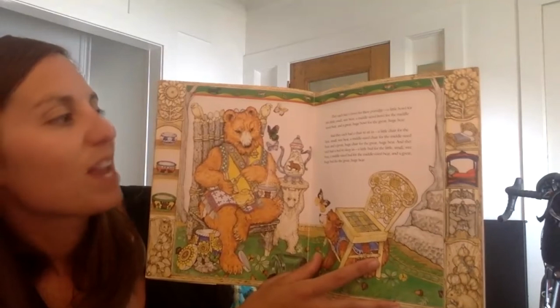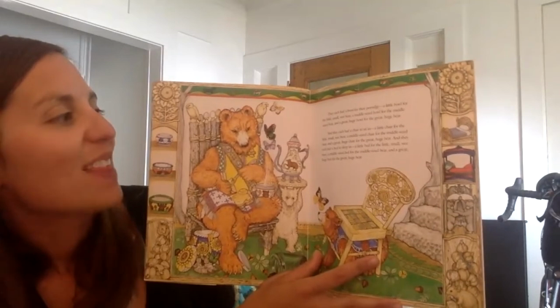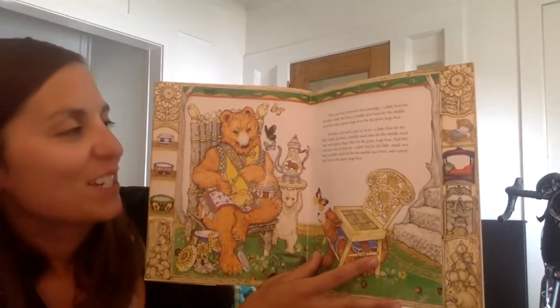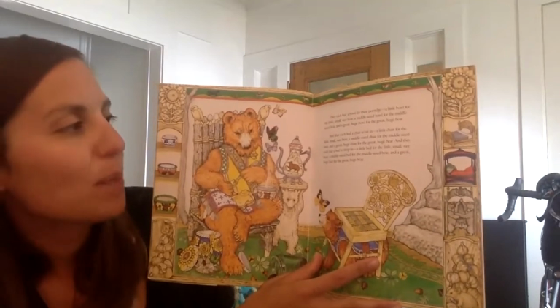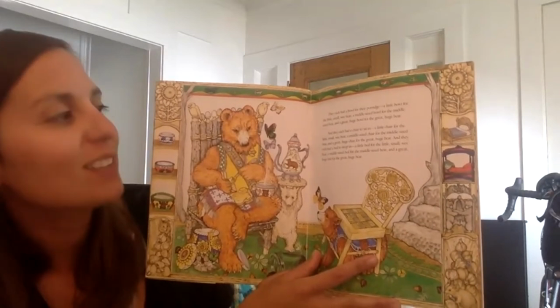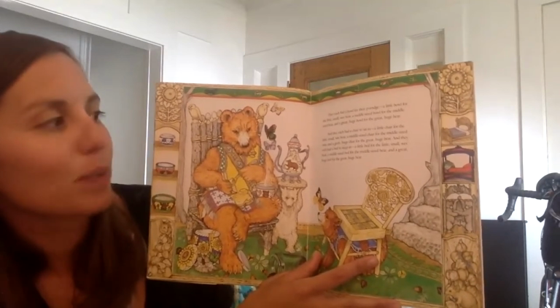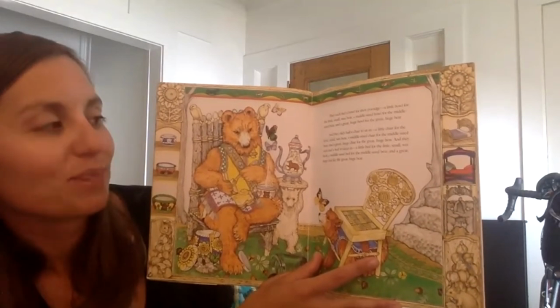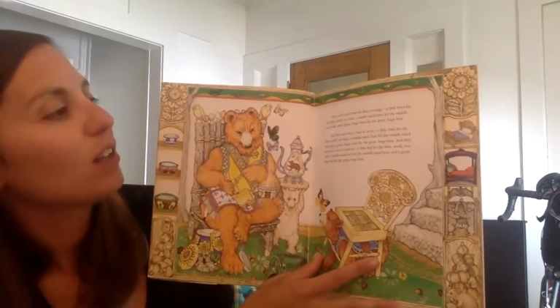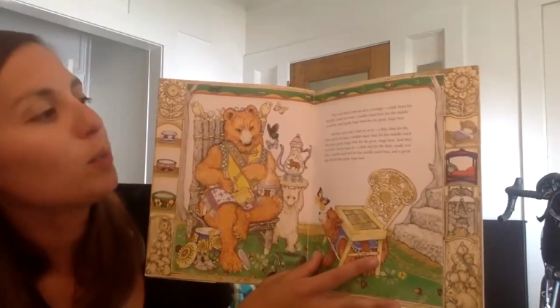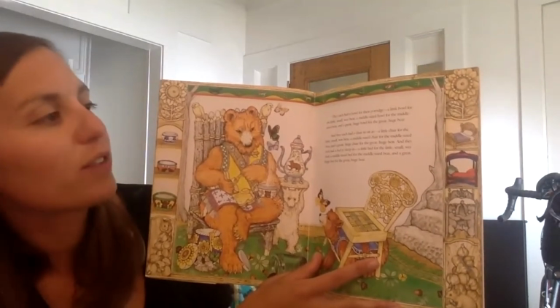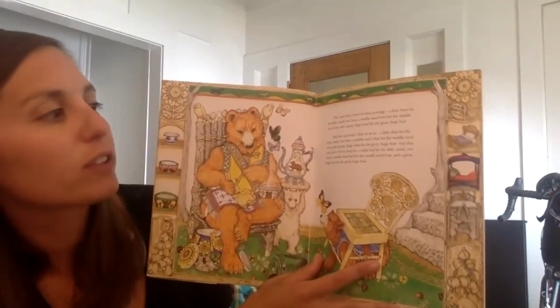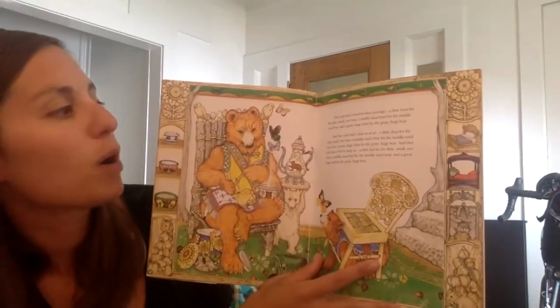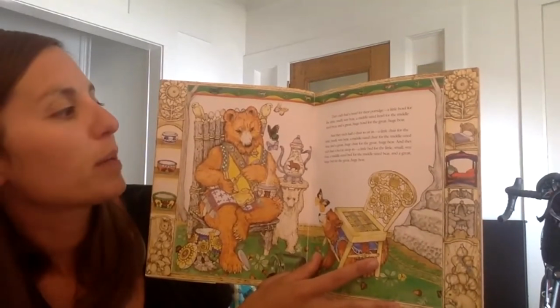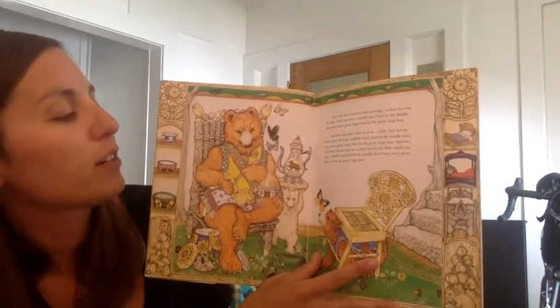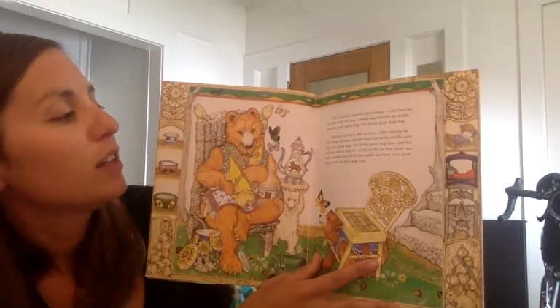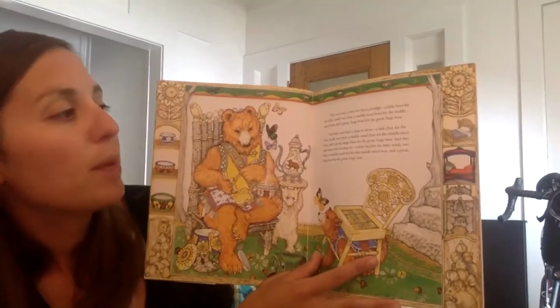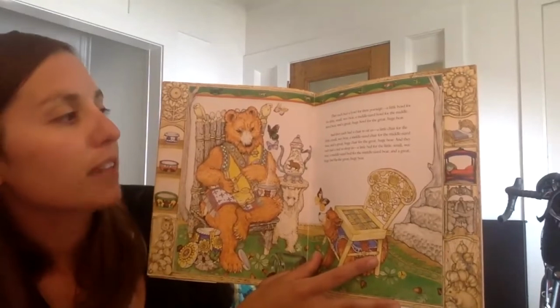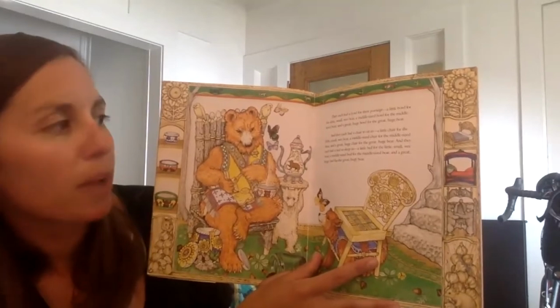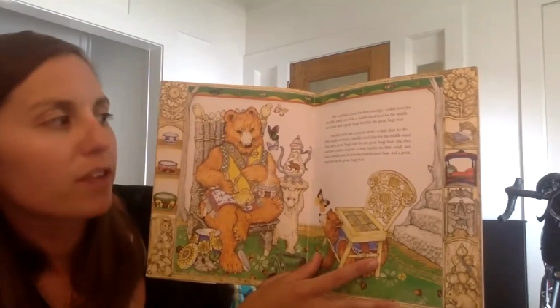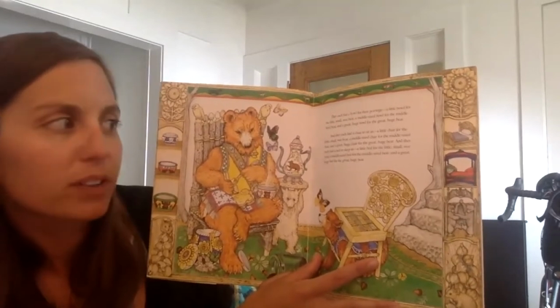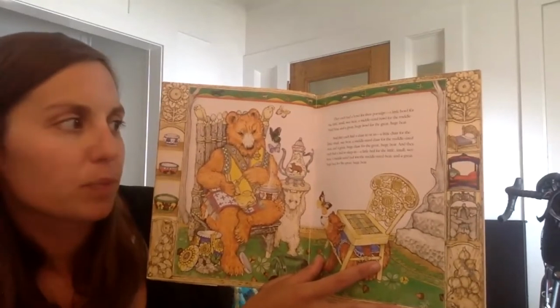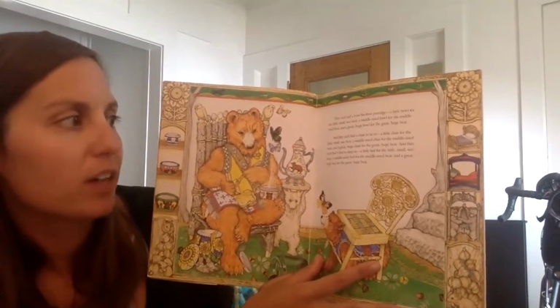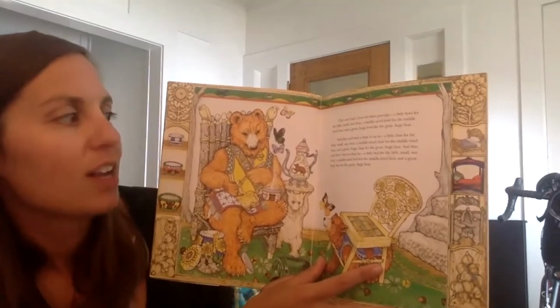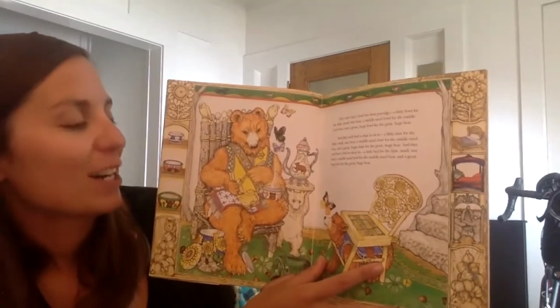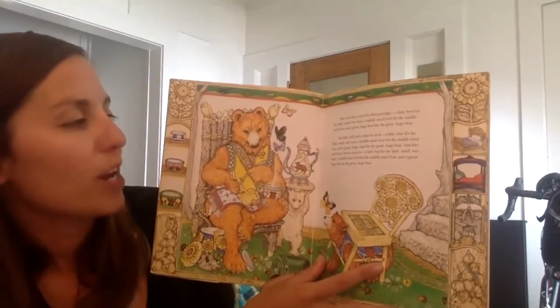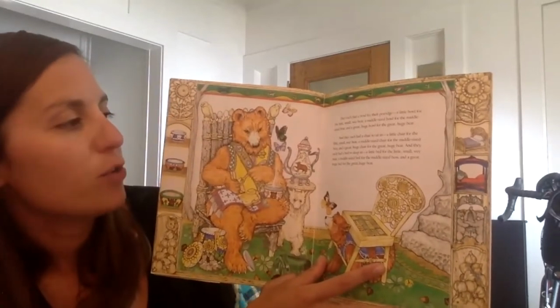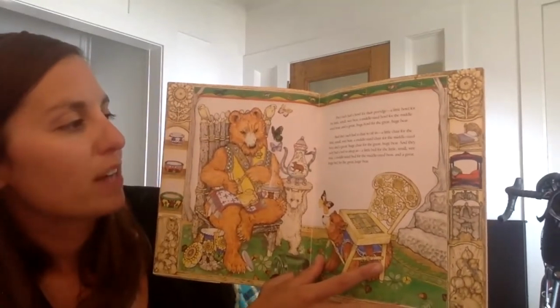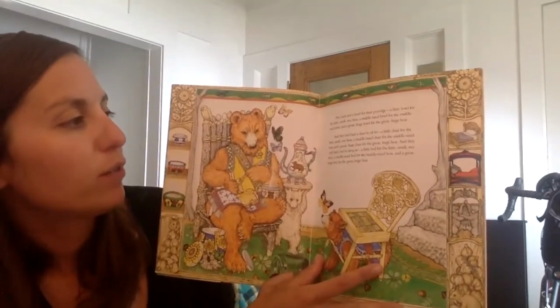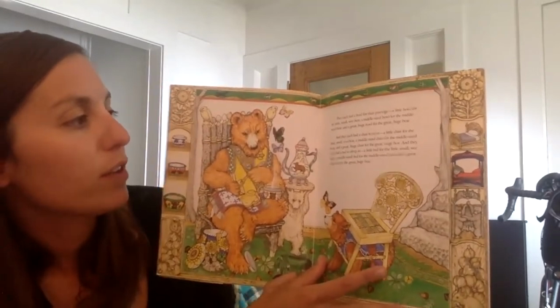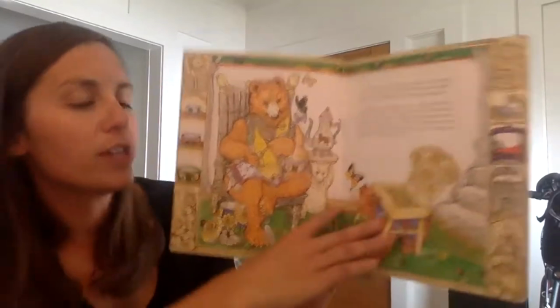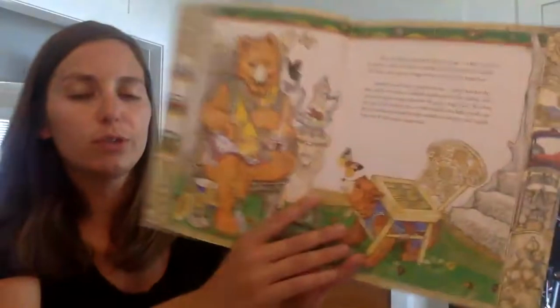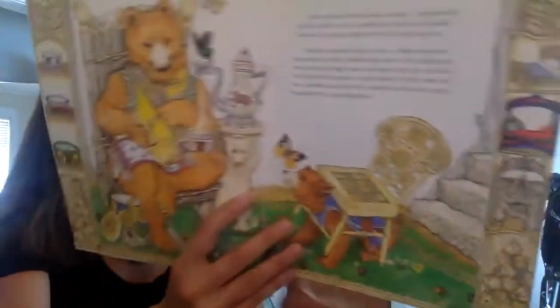And they each had a bed to sleep in: a little bed for the little small wee bear, a middle-sized bed for the middle-sized bear, and a great huge bed for the great huge bear.